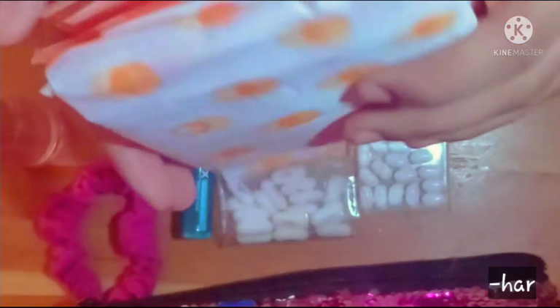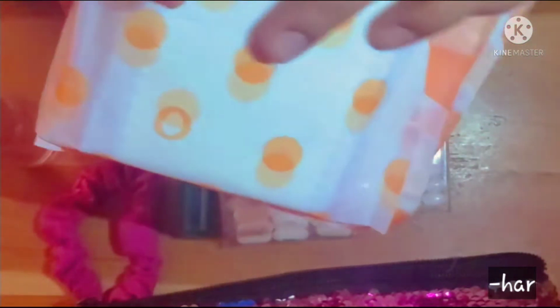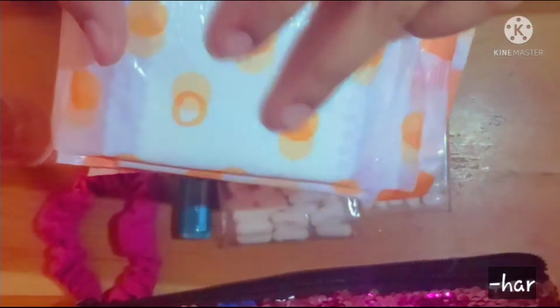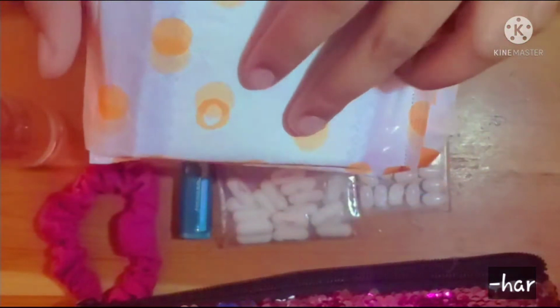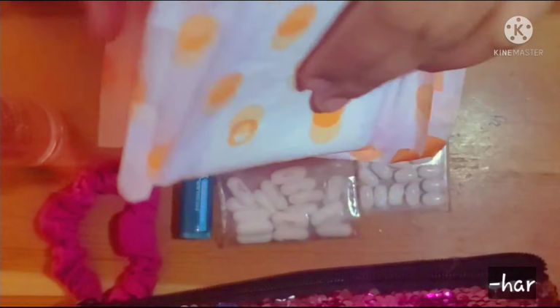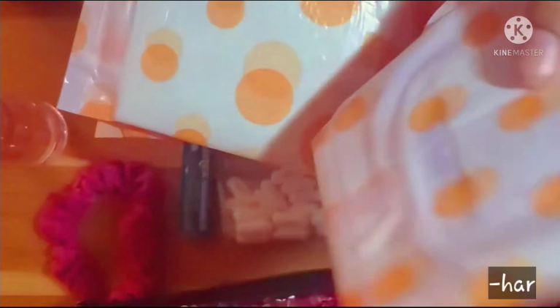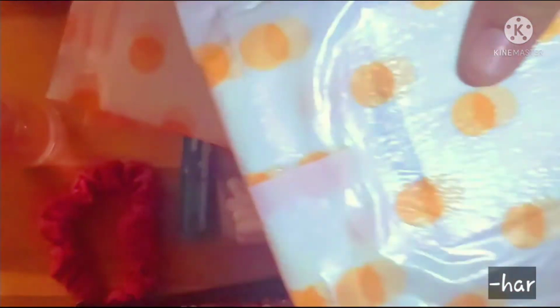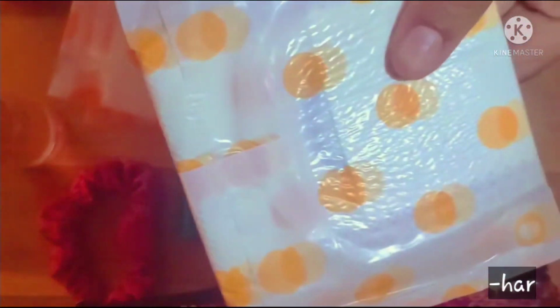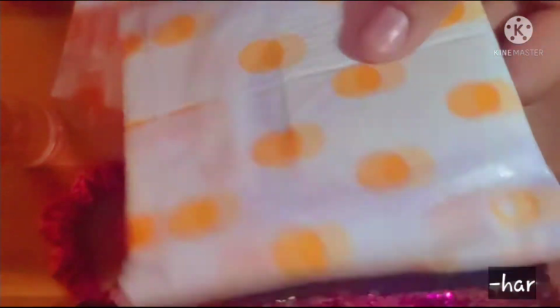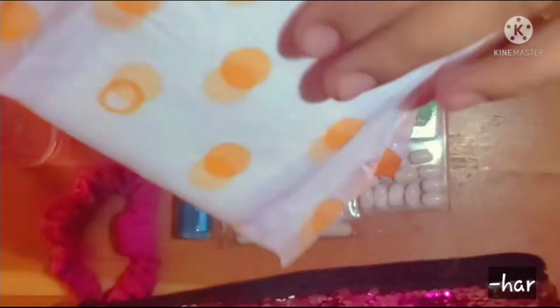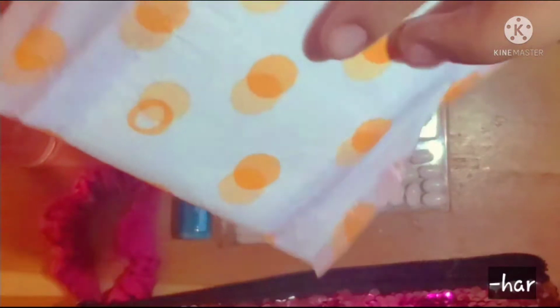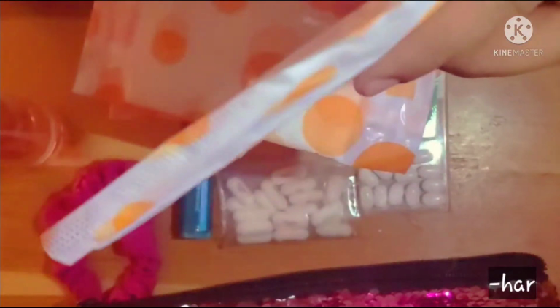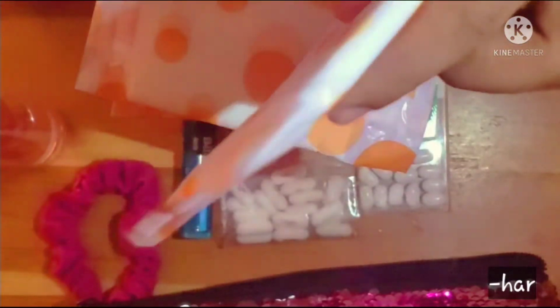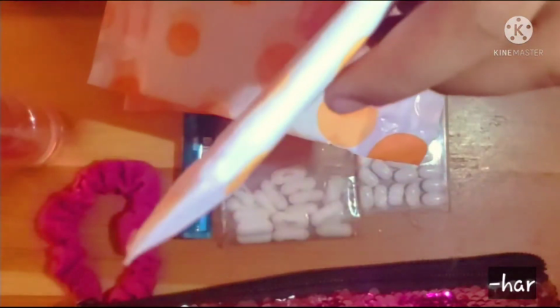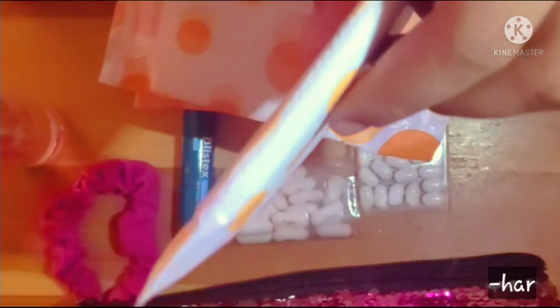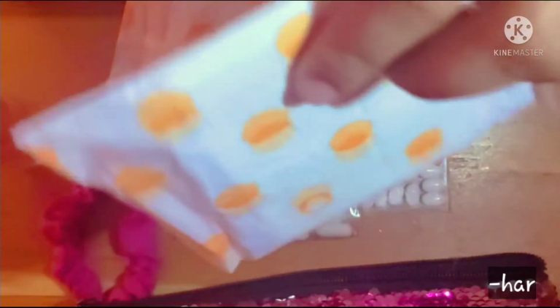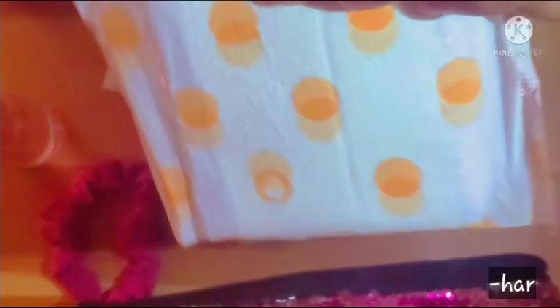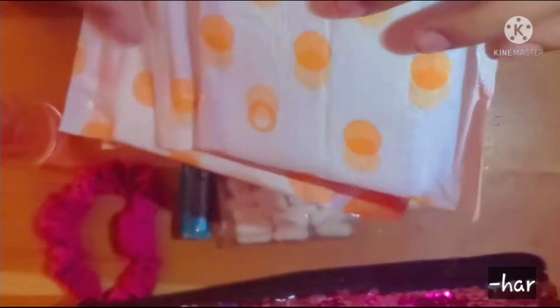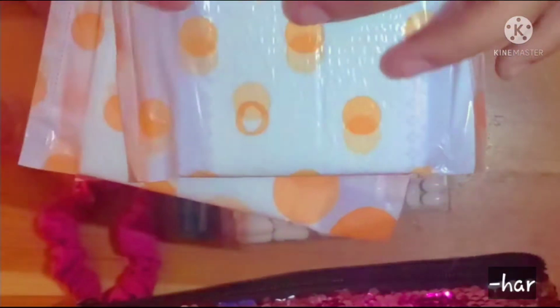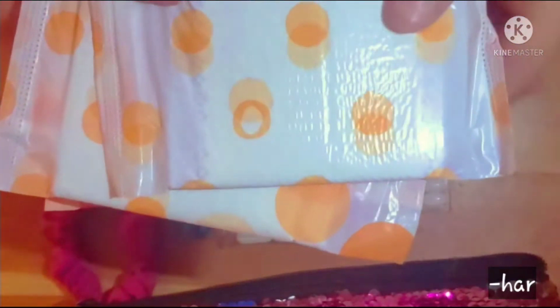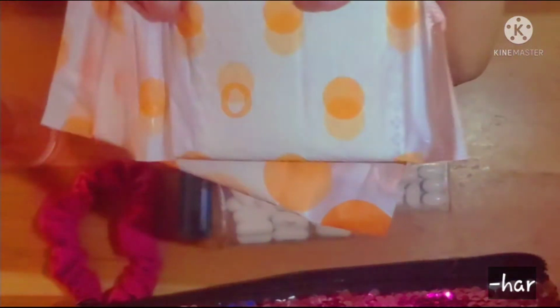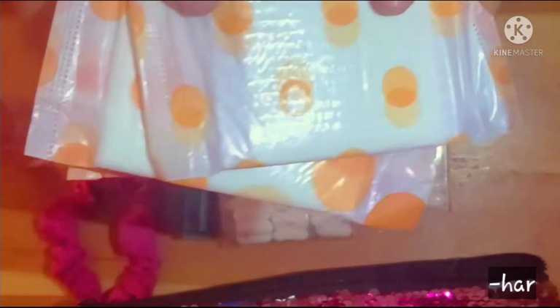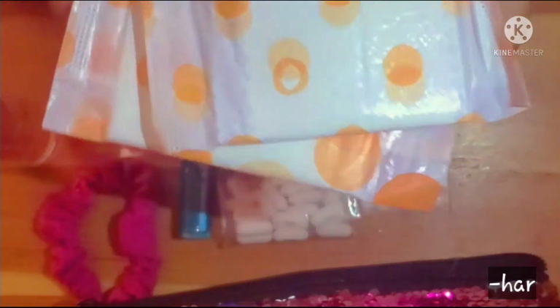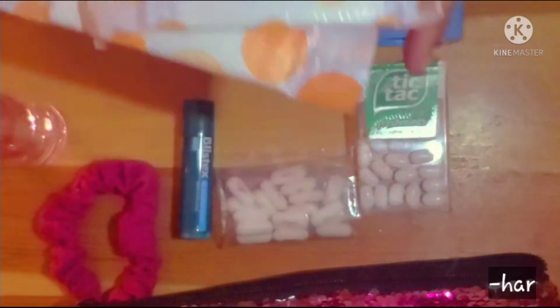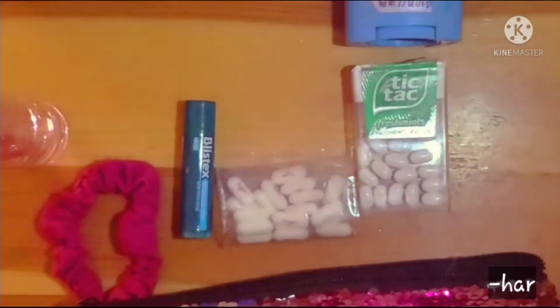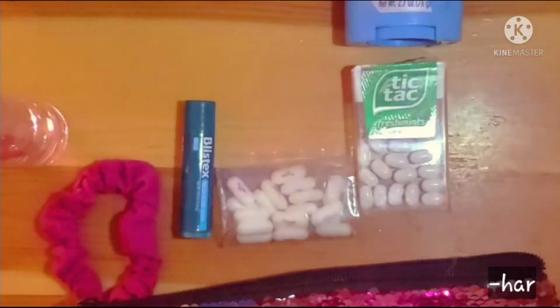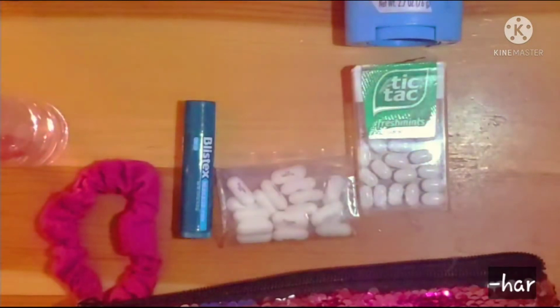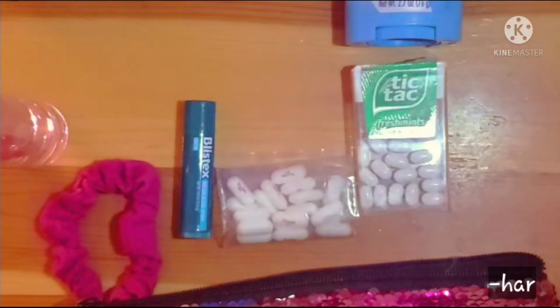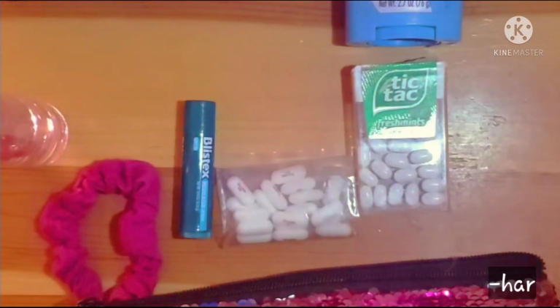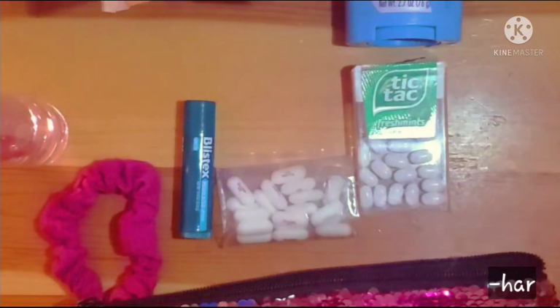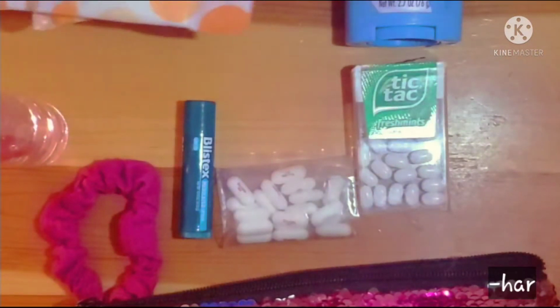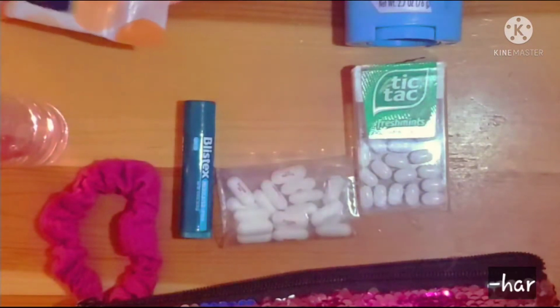And to go with that are period pads. These are individually wrapped and you can take them into the bathroom without much difficulty.